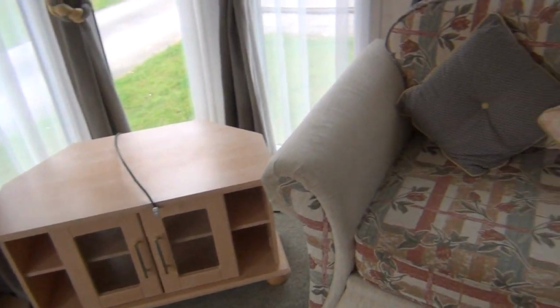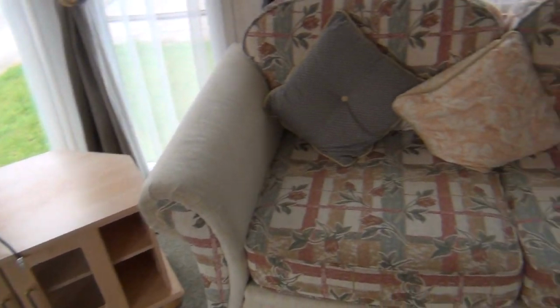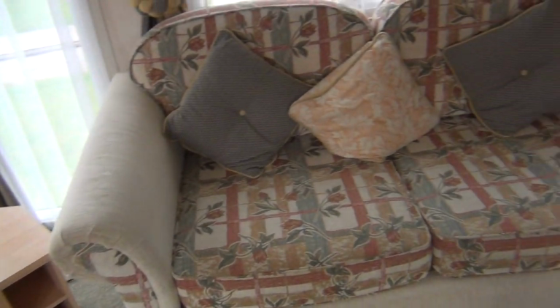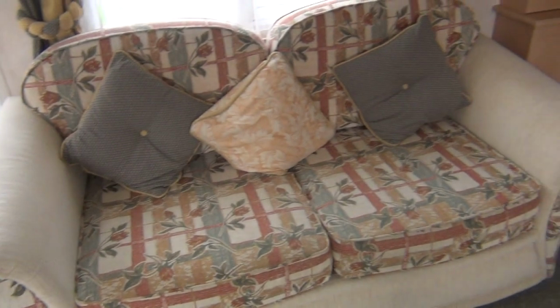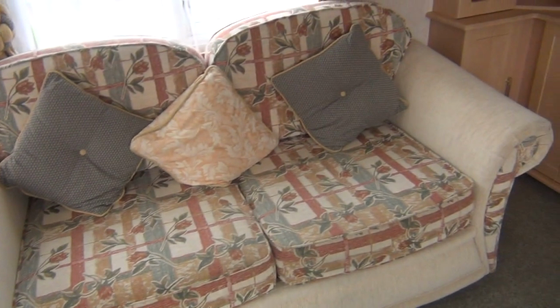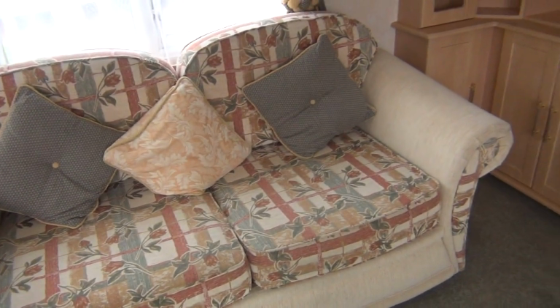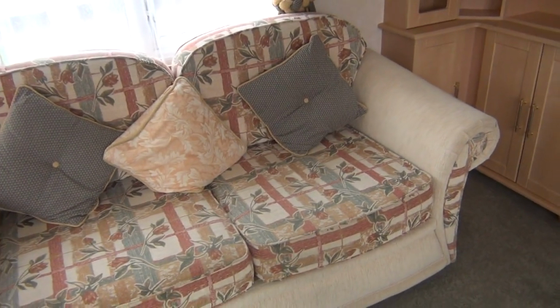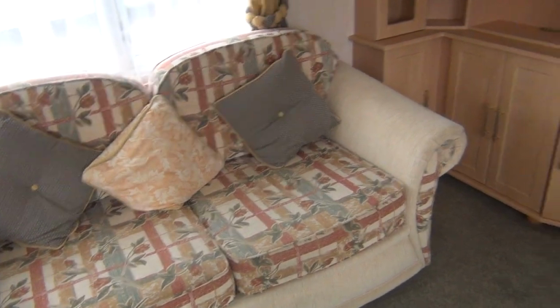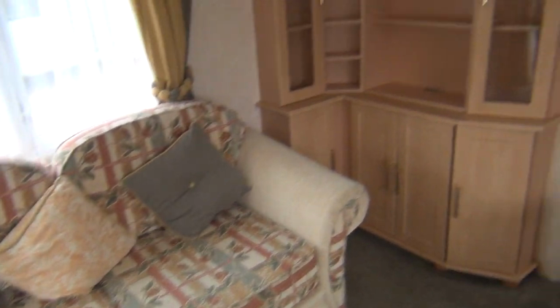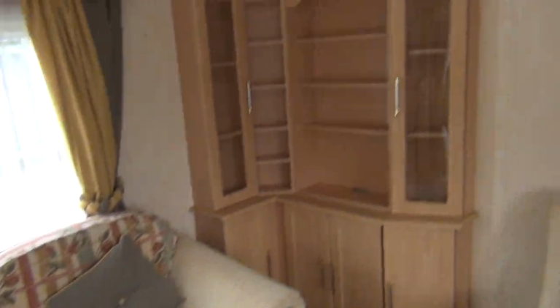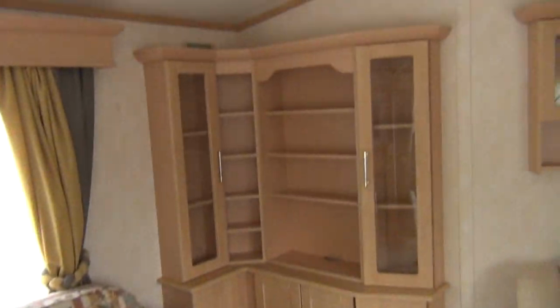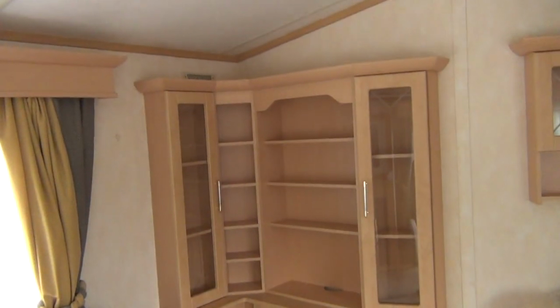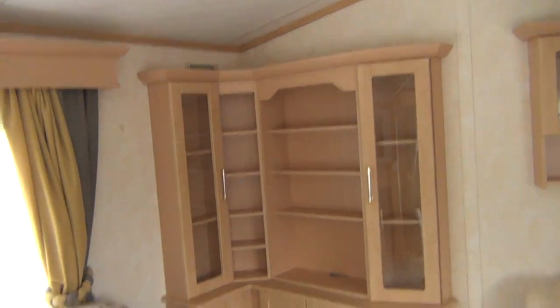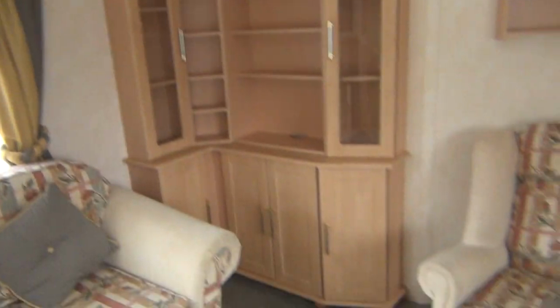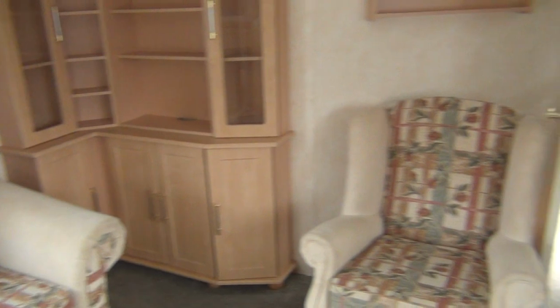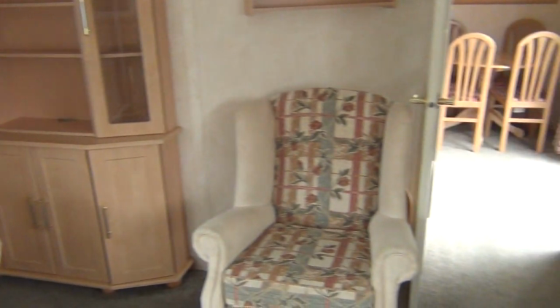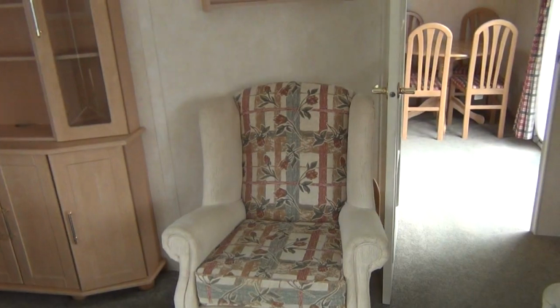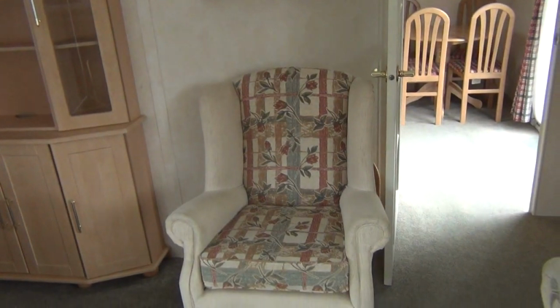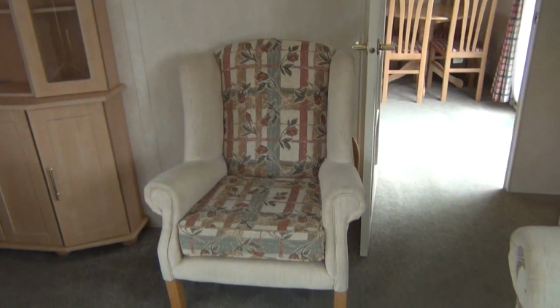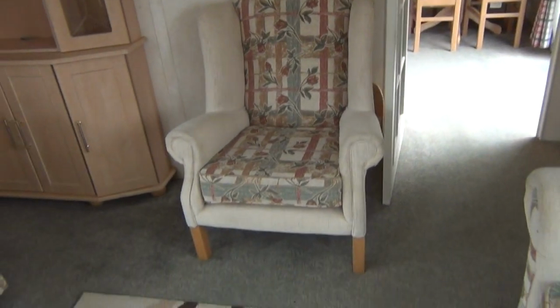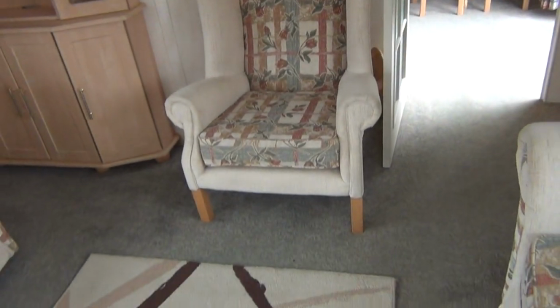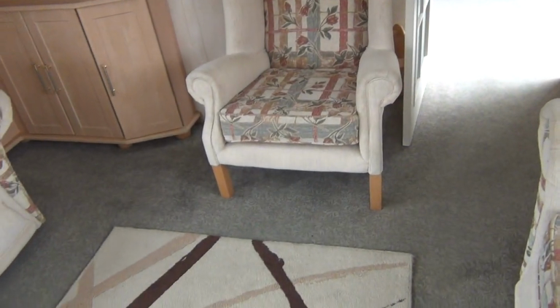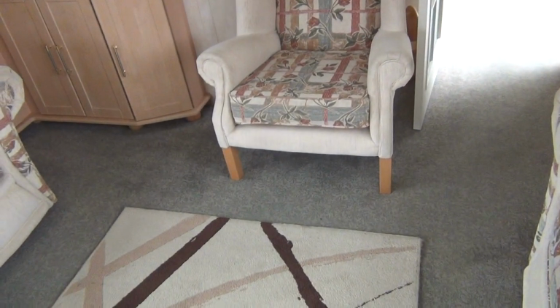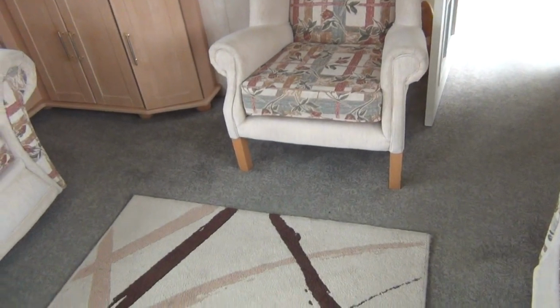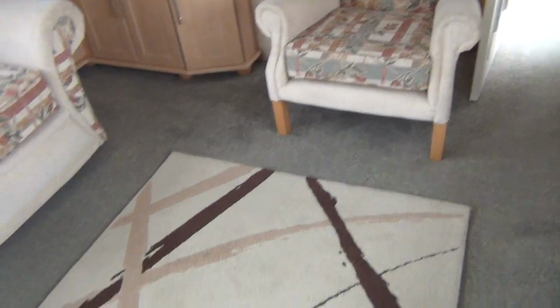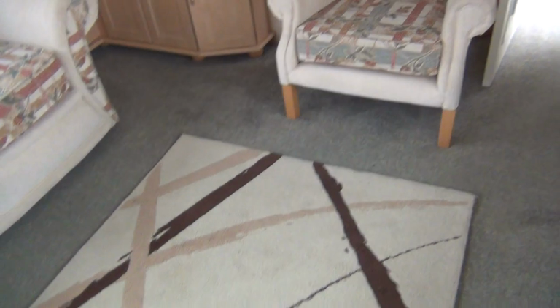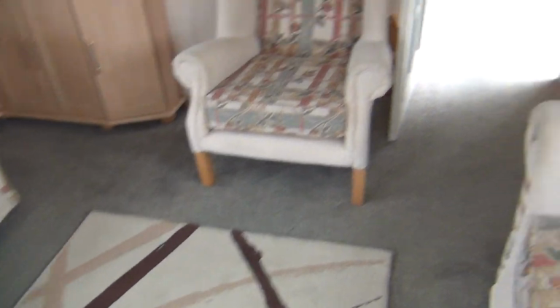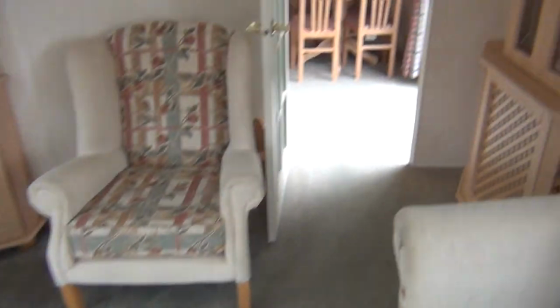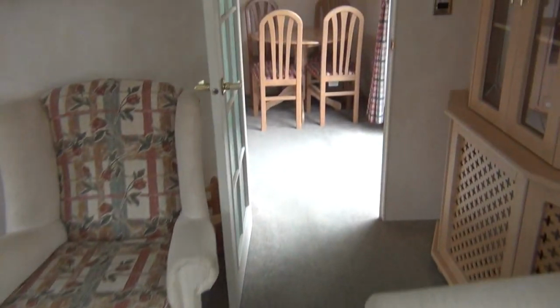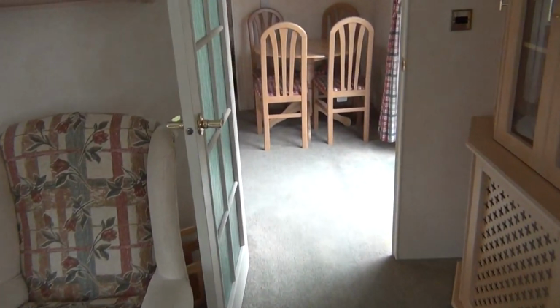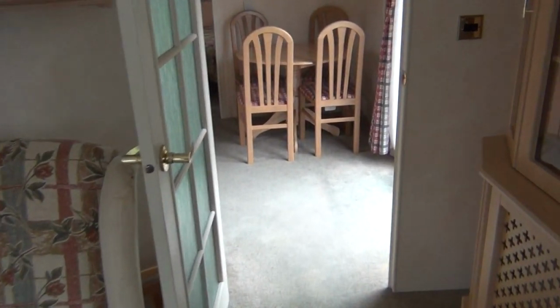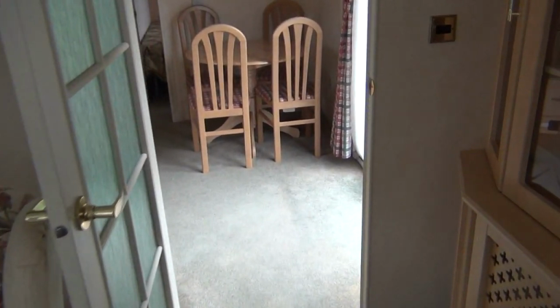Another double sofa there, bookshelves, and another nice seat. This is all very nicely laid out, and then going through towards the back.